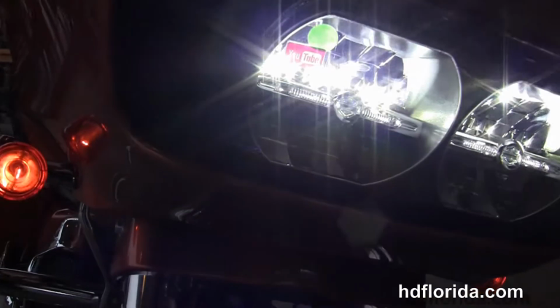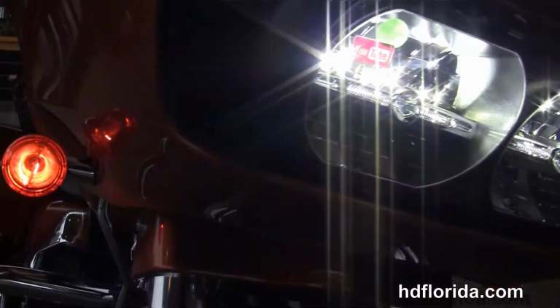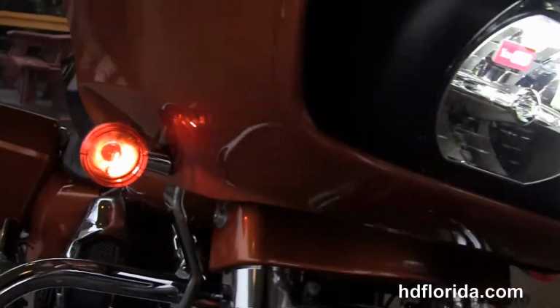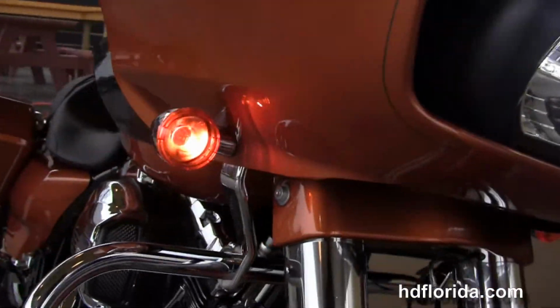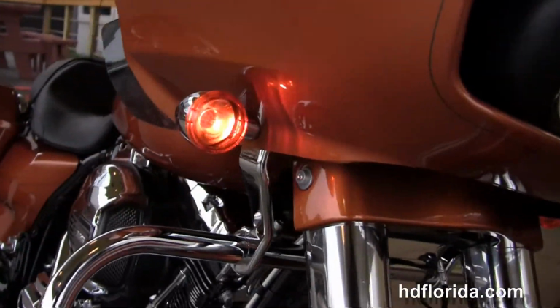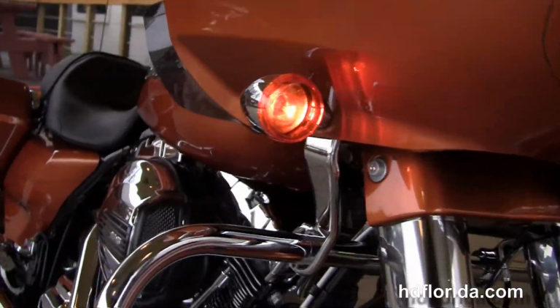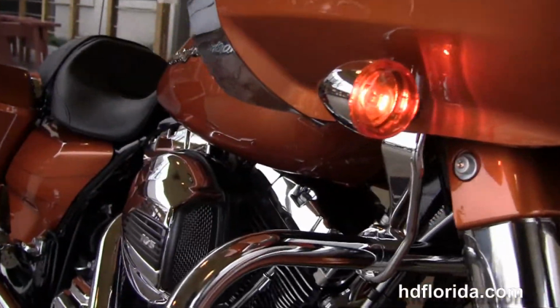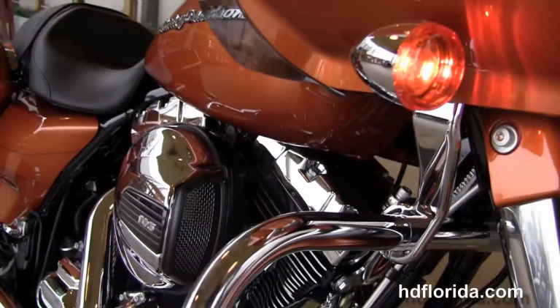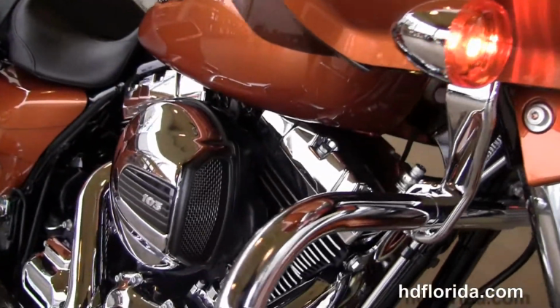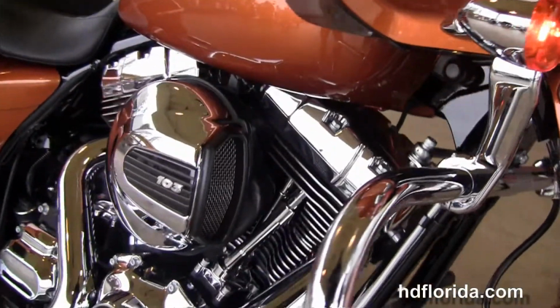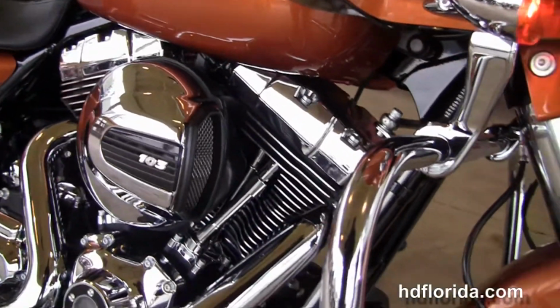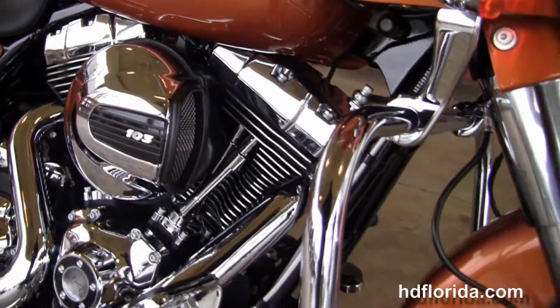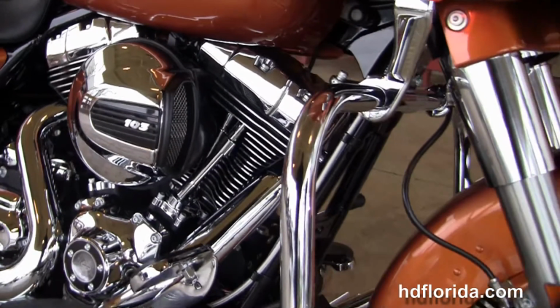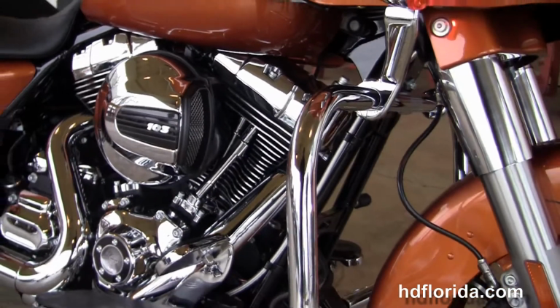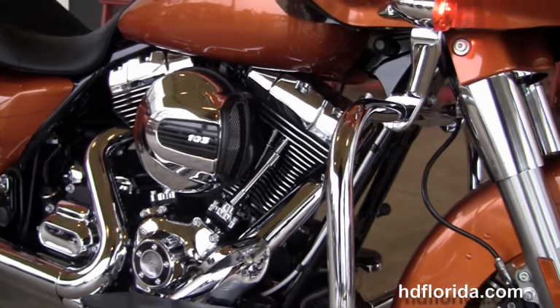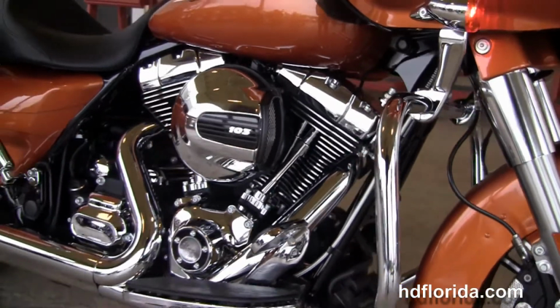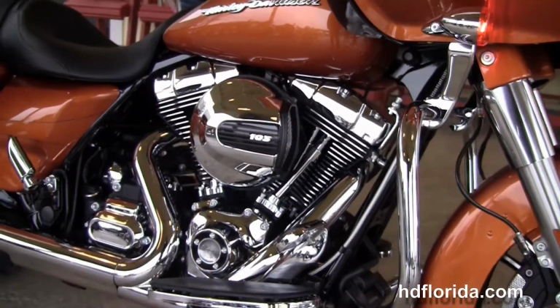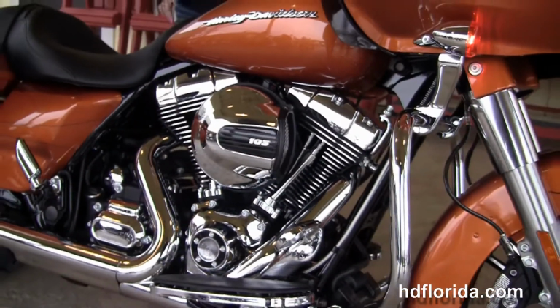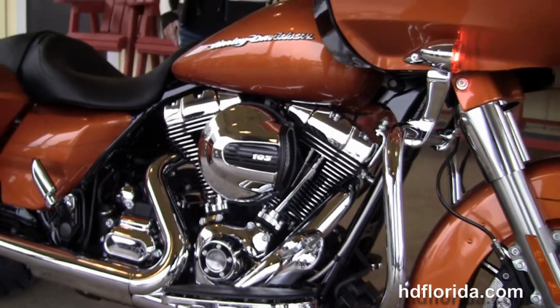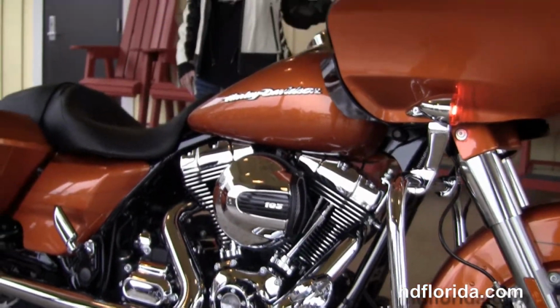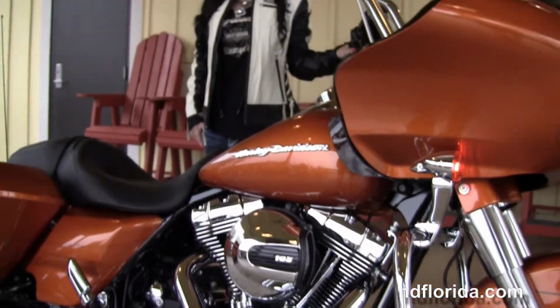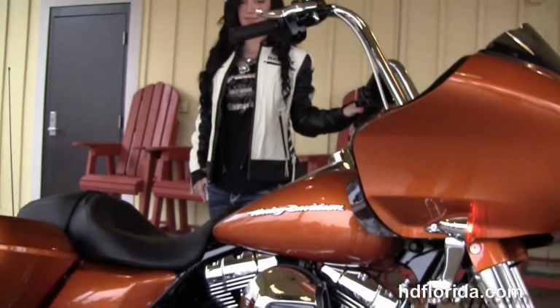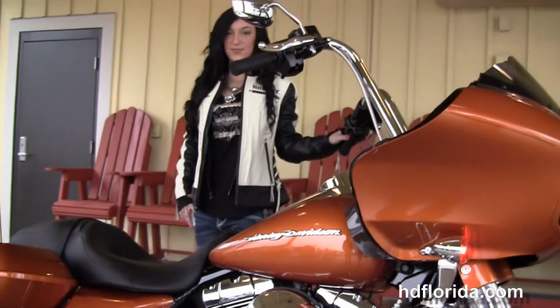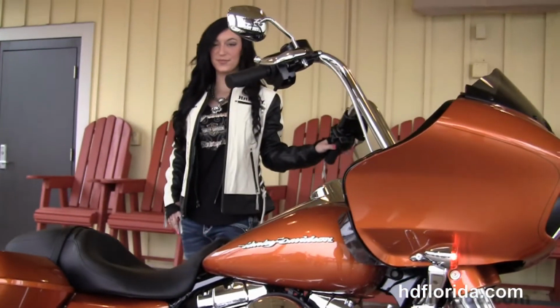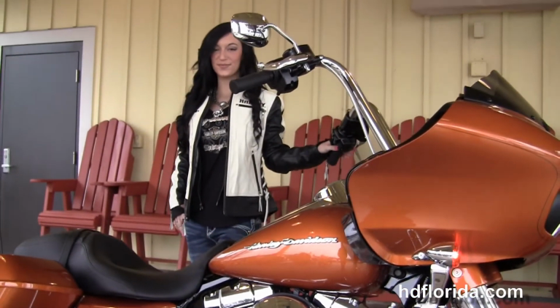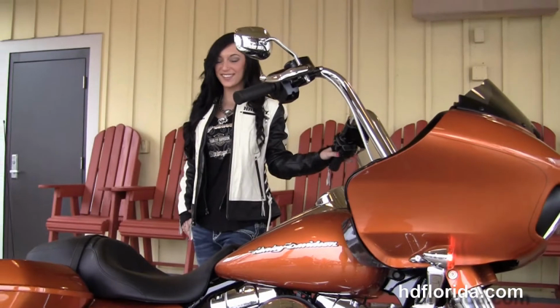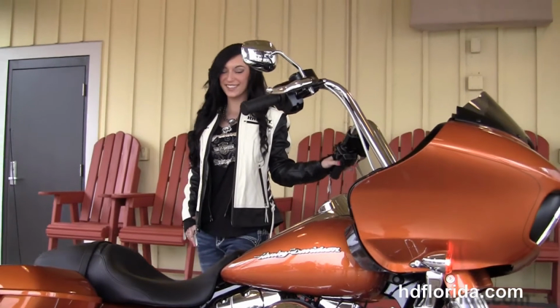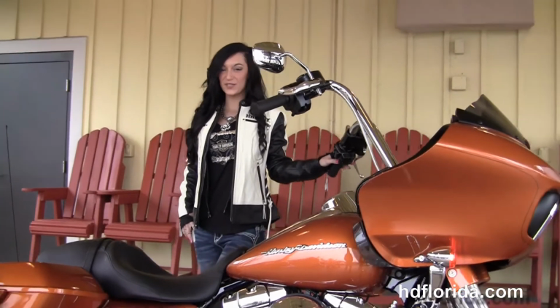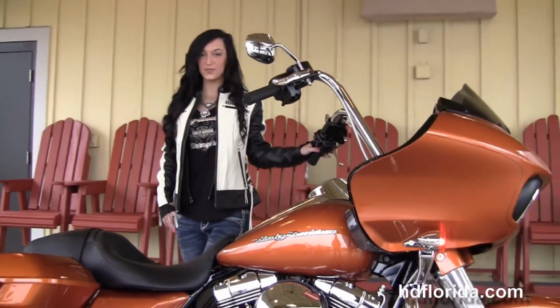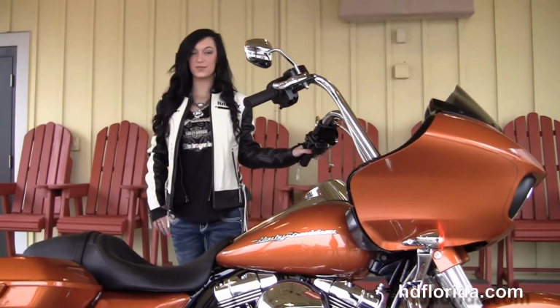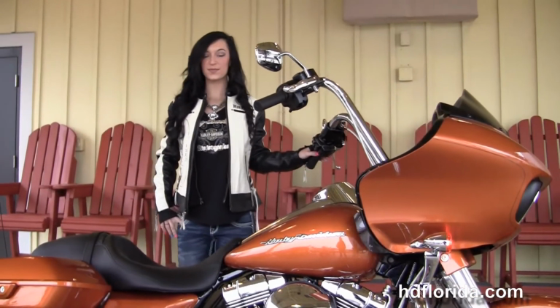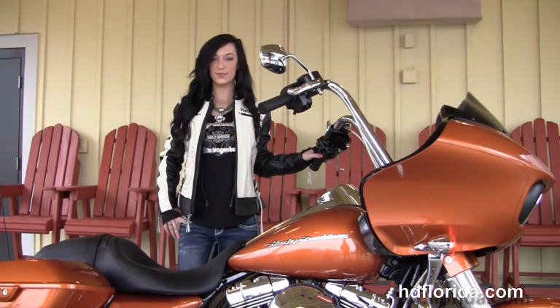It's got the triple split-stream fairing in amber whiskey, in stock and ready for immediate delivery. Optional accessories retail over $2,700 and are covered by the two-year unlimited mile warranty, which is extended for another five years on top of that.